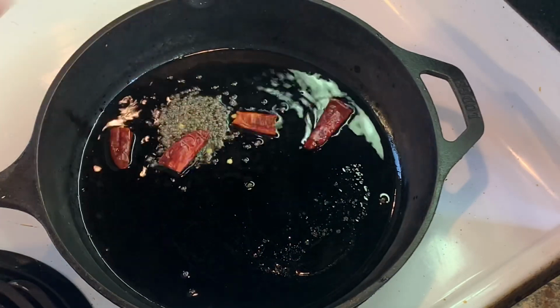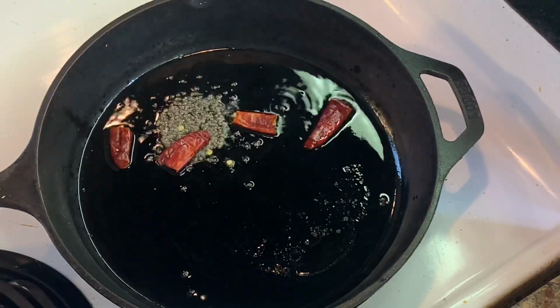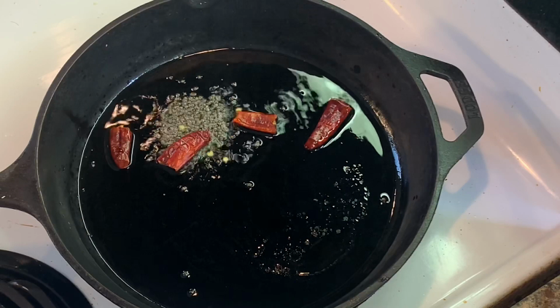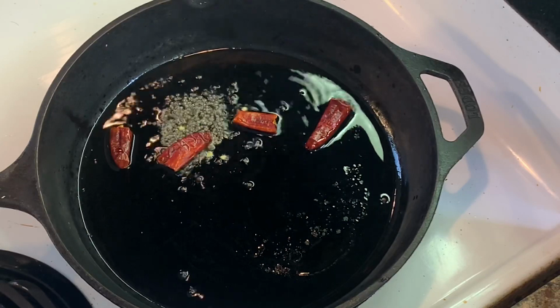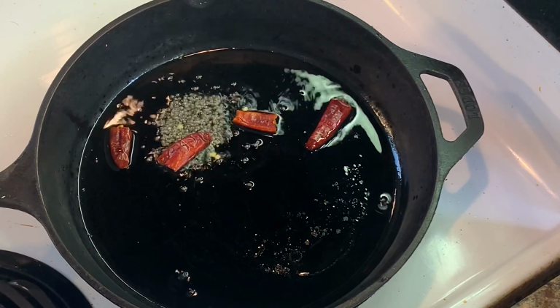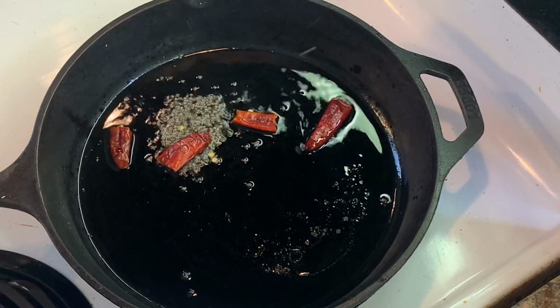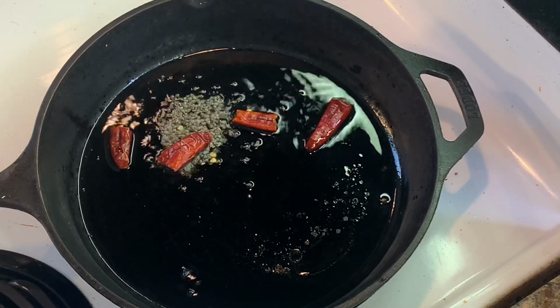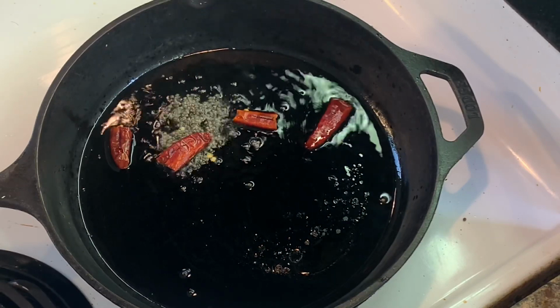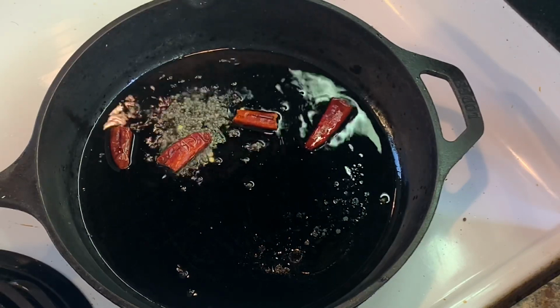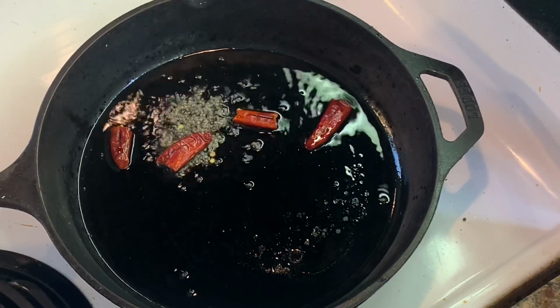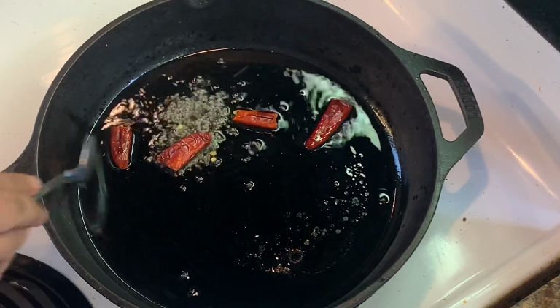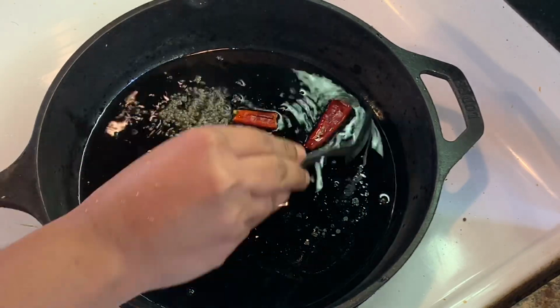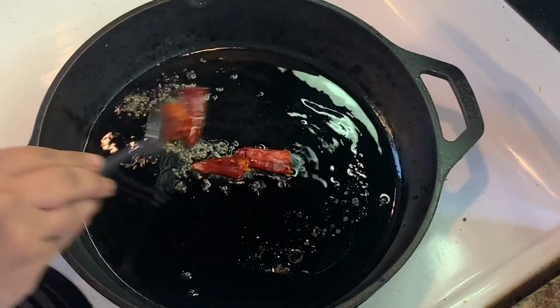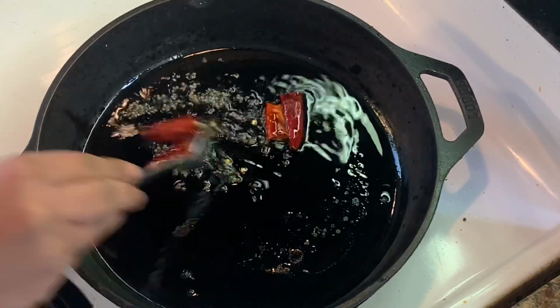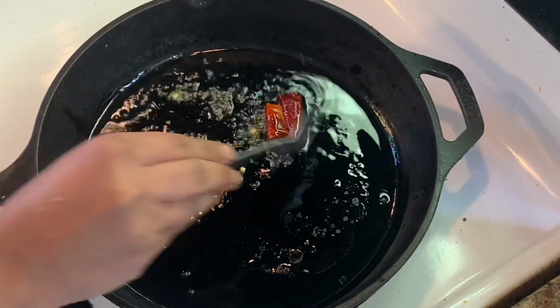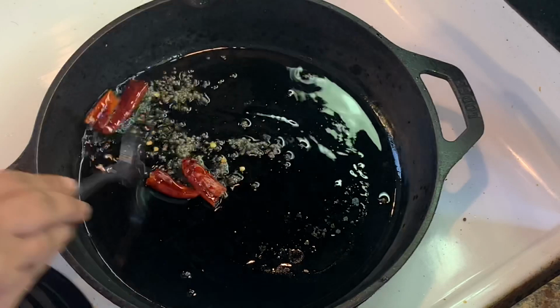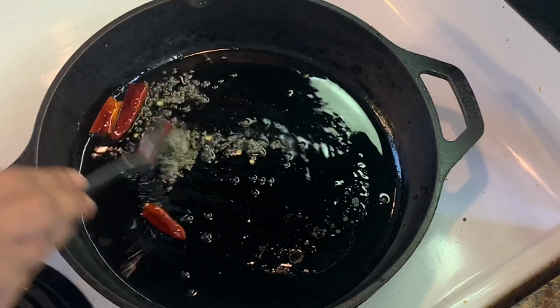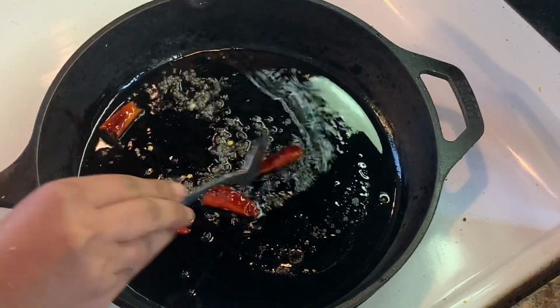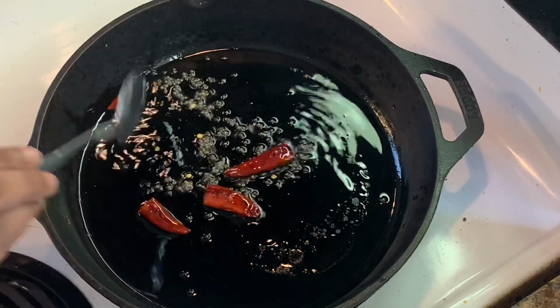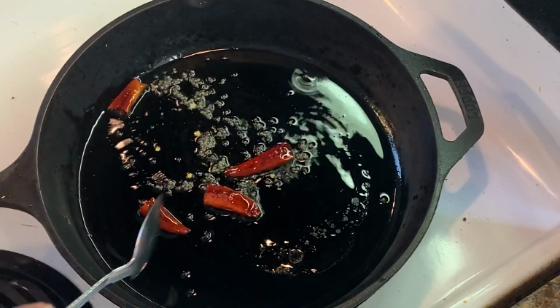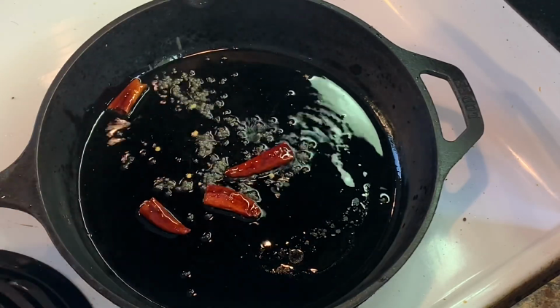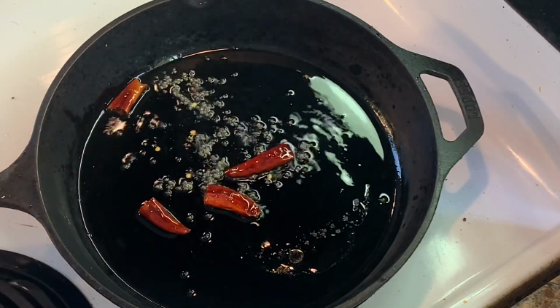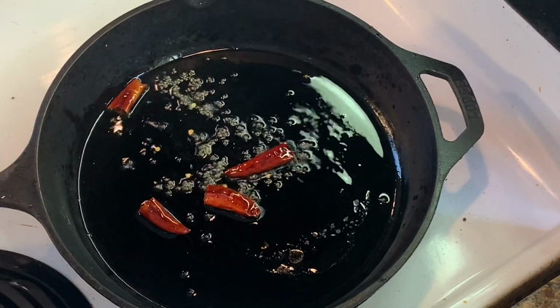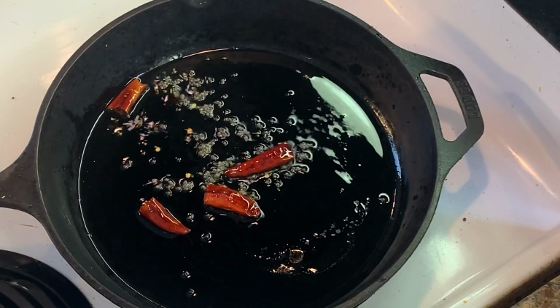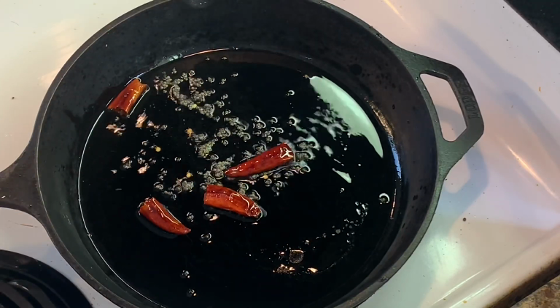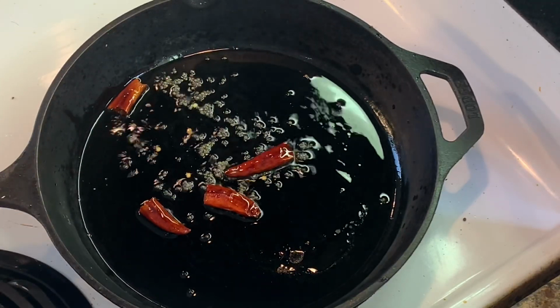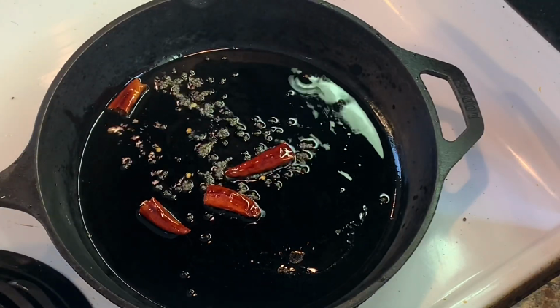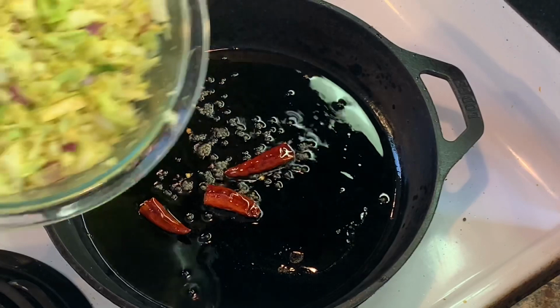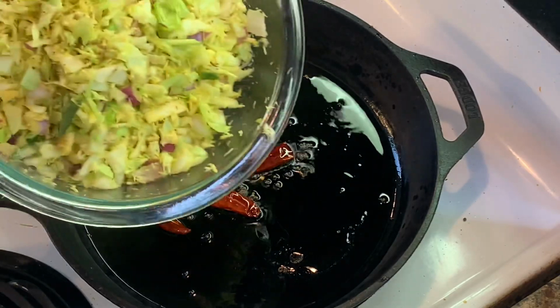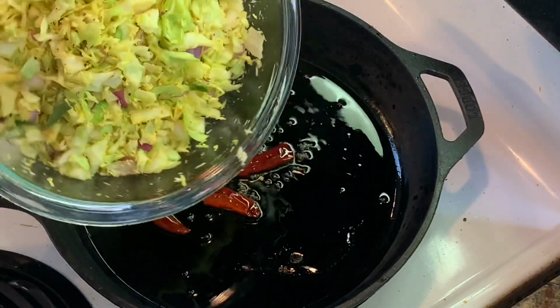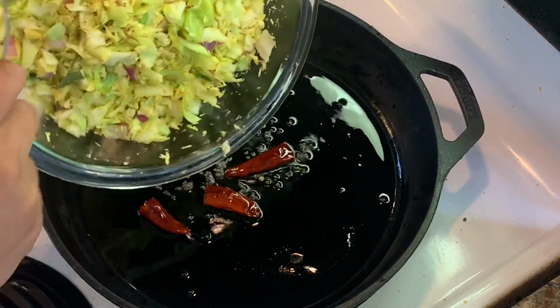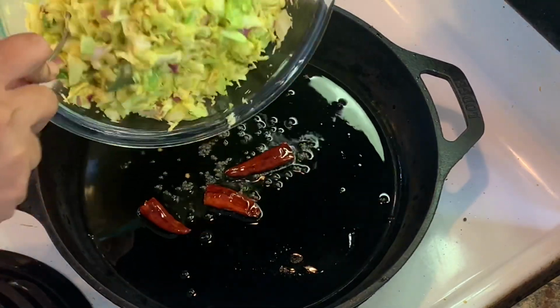We have start with two water. You can fry it with 3 to 2 minutes. We will start making cabbage in each oven.